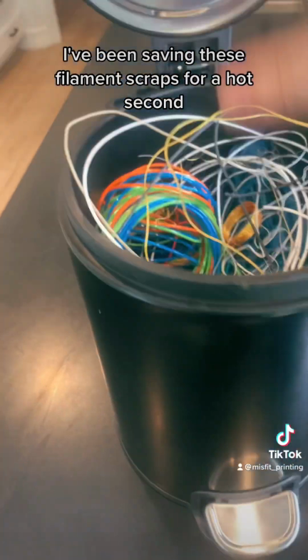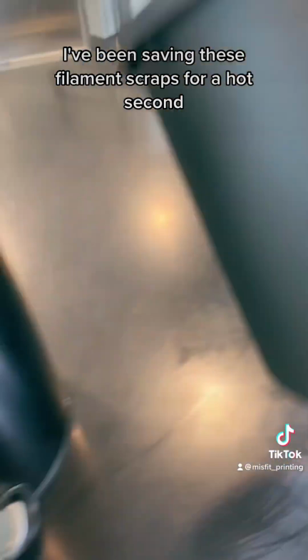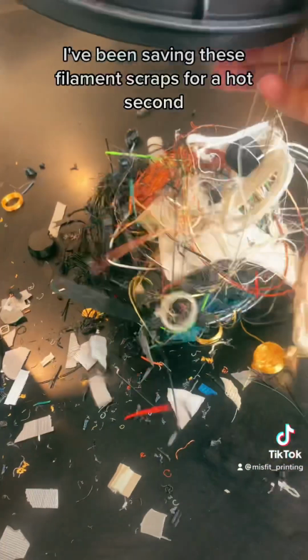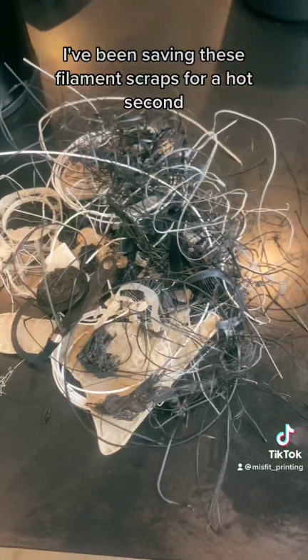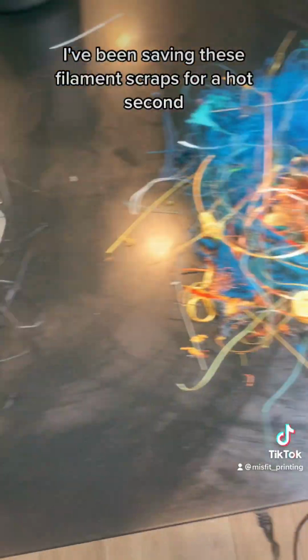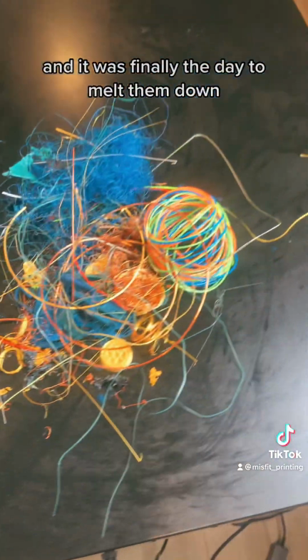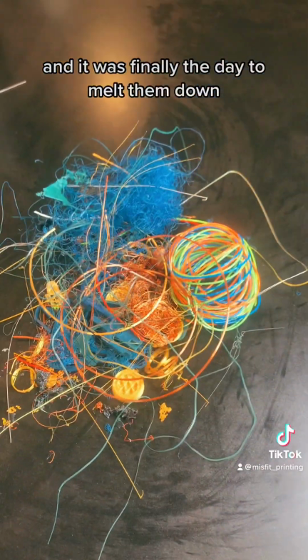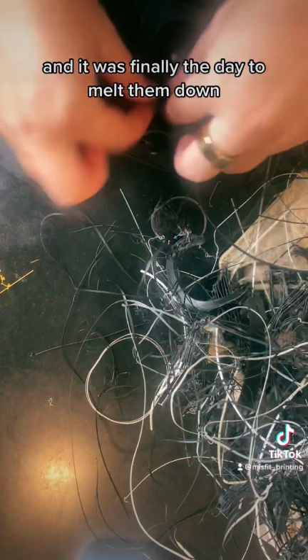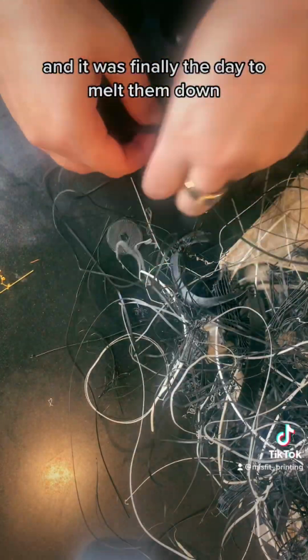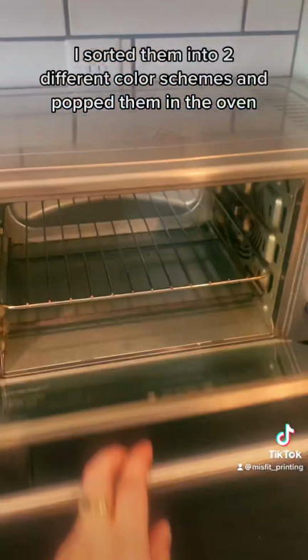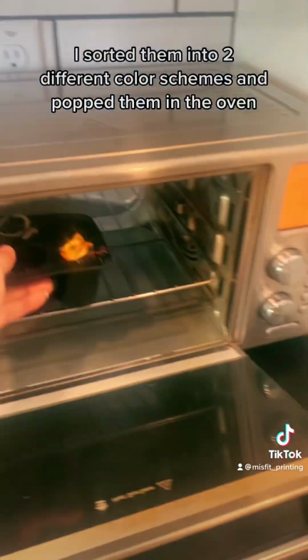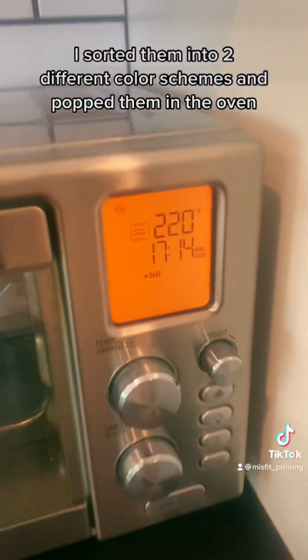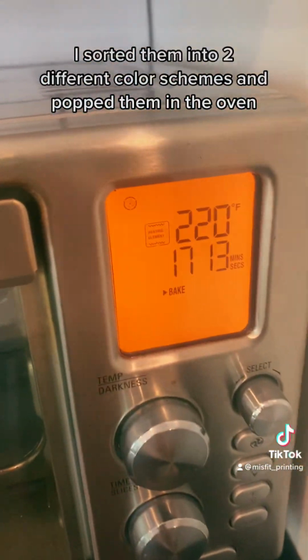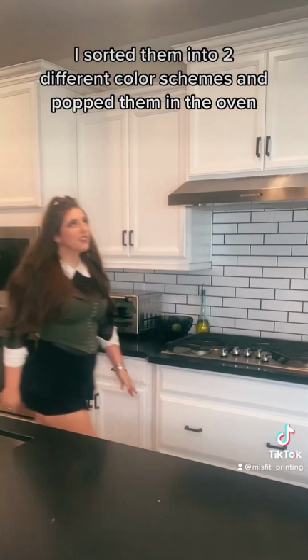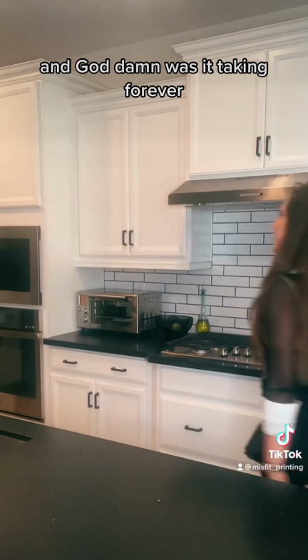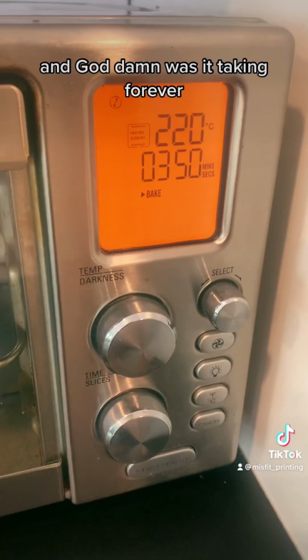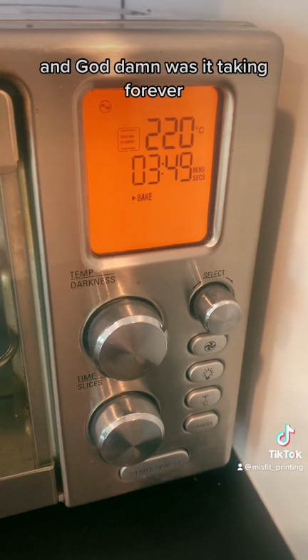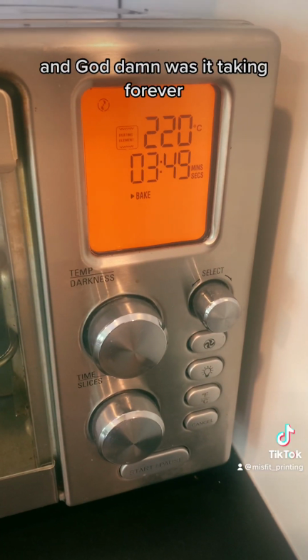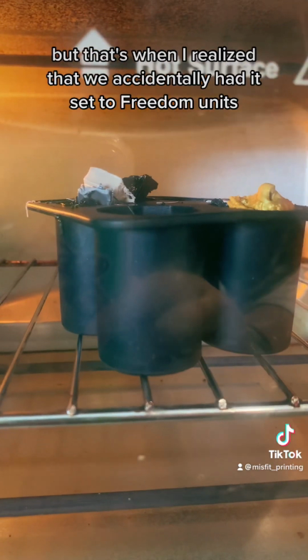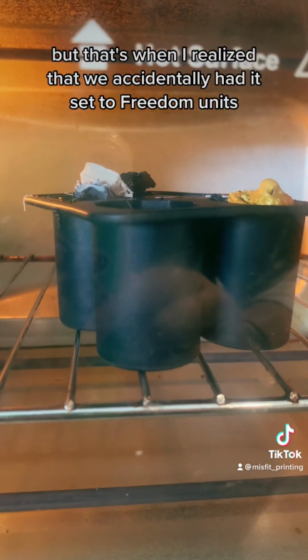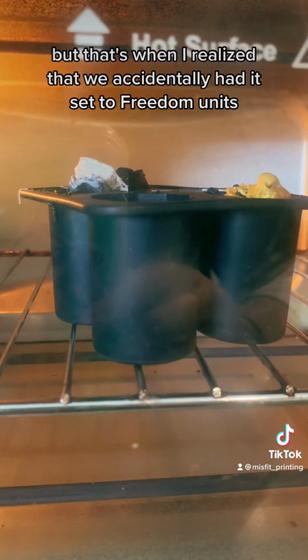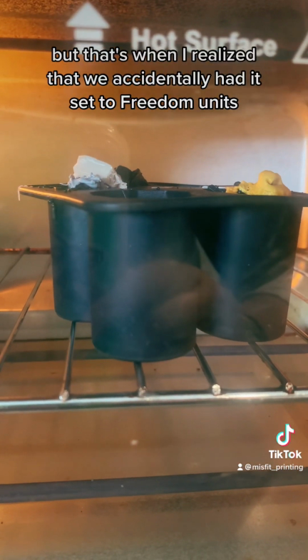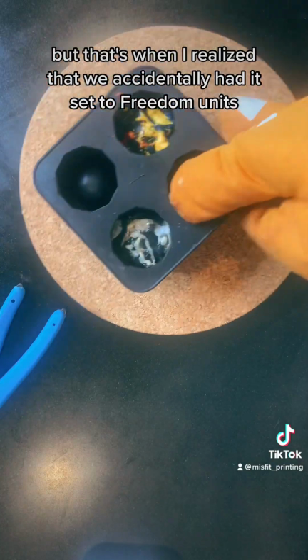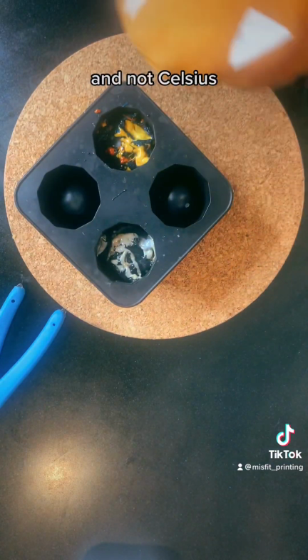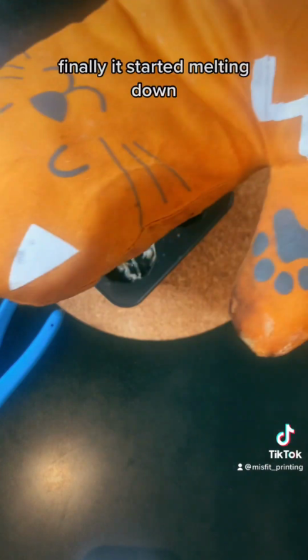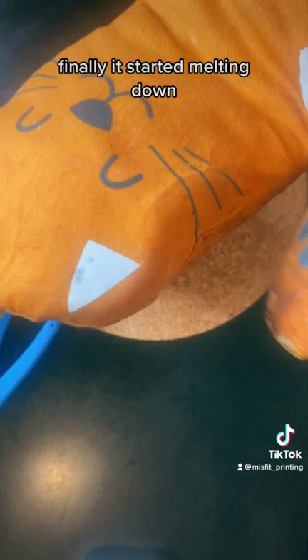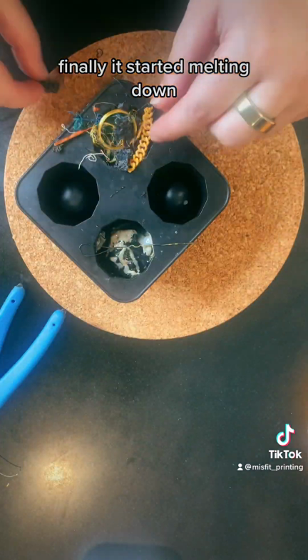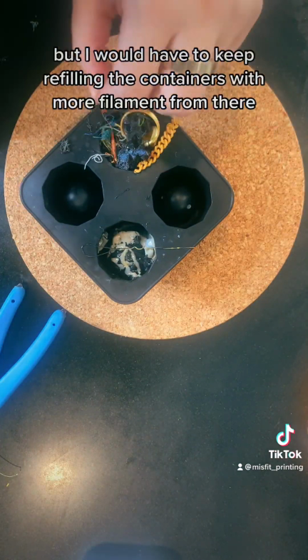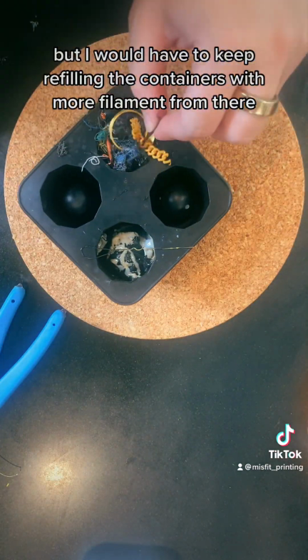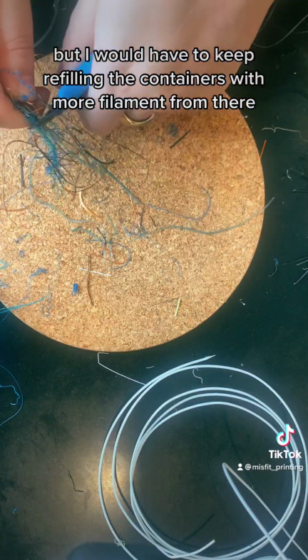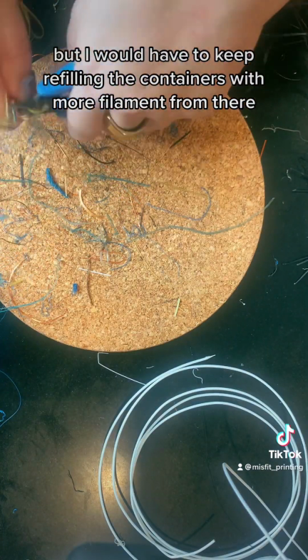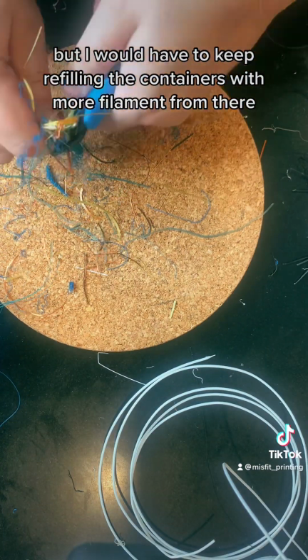I've been saving these filament scraps for a hot second and it was finally the day to melt them down. I sorted them into two different color schemes and popped them in the oven, and god damn was it taking forever — but that's when I realized we accidentally had it set to freedom units and not Celsius. Finally it started melting down, but I would have to keep refilling the containers with more filament.